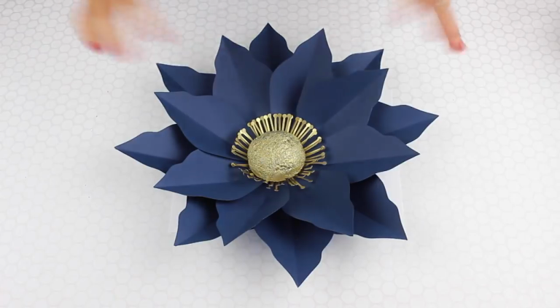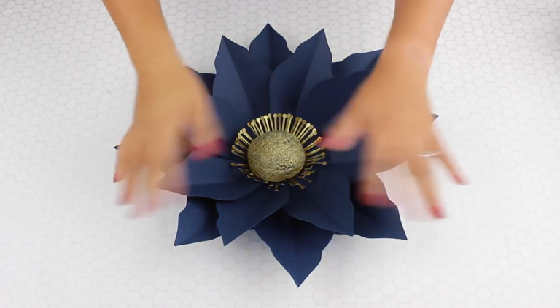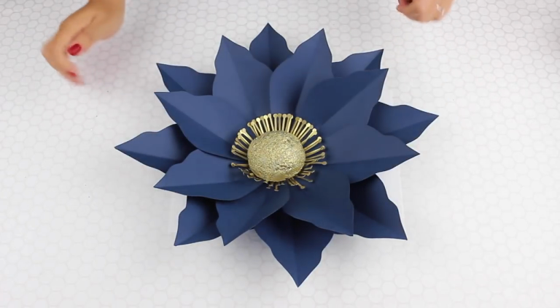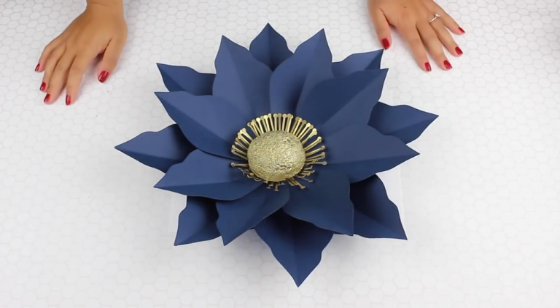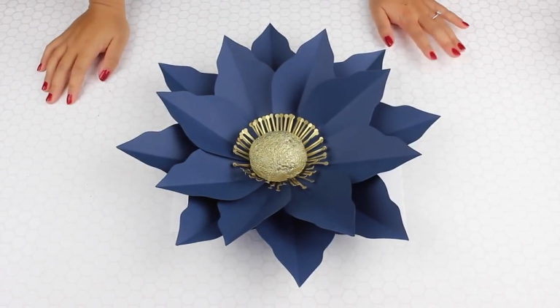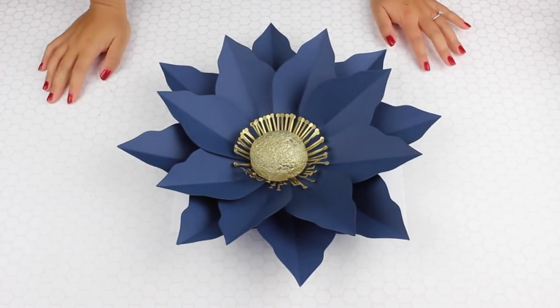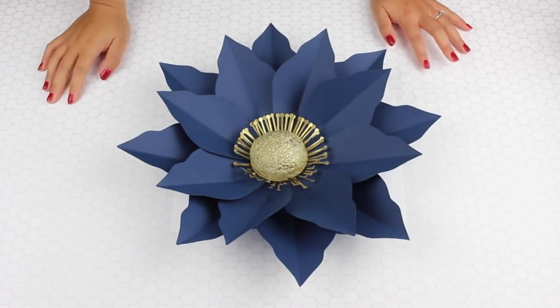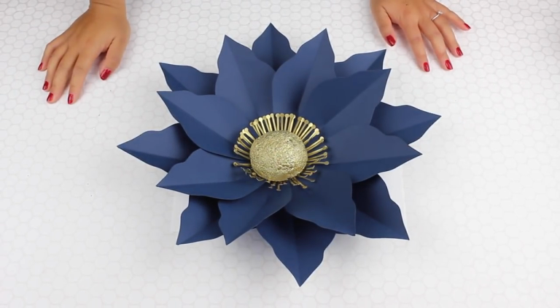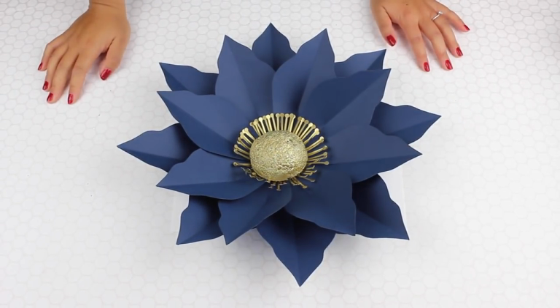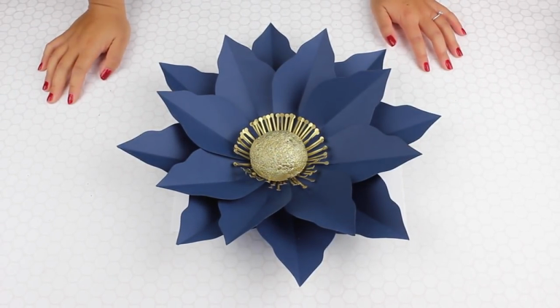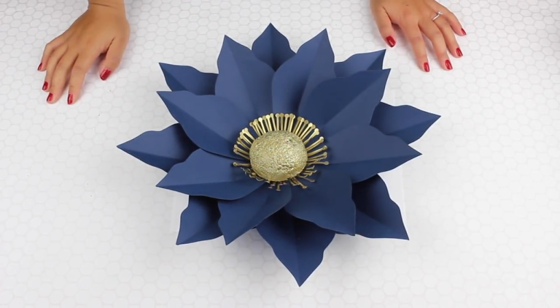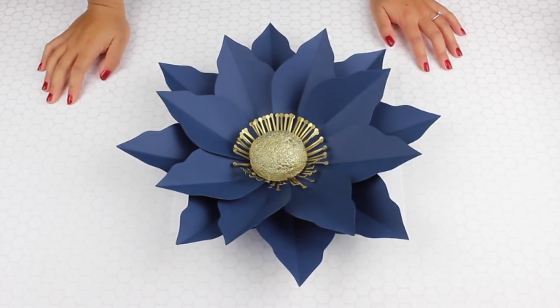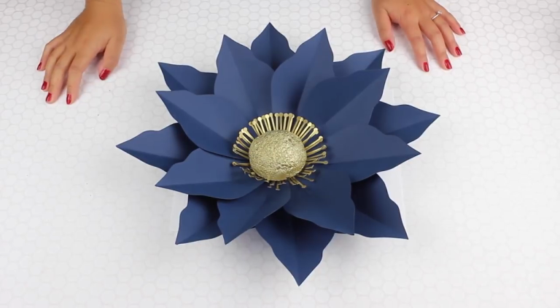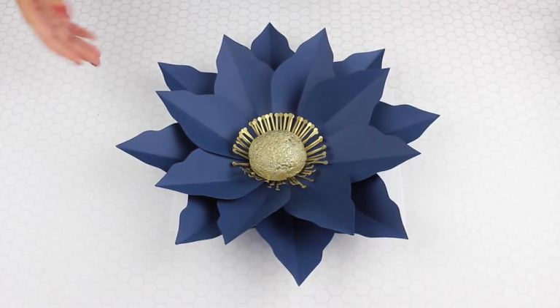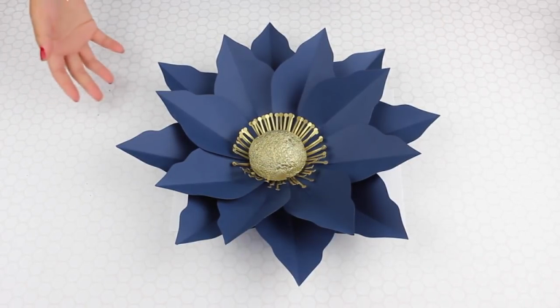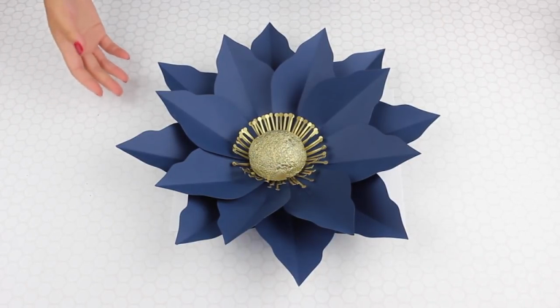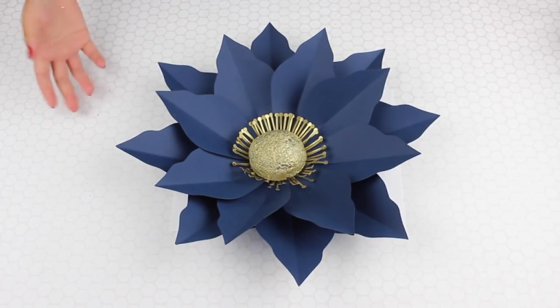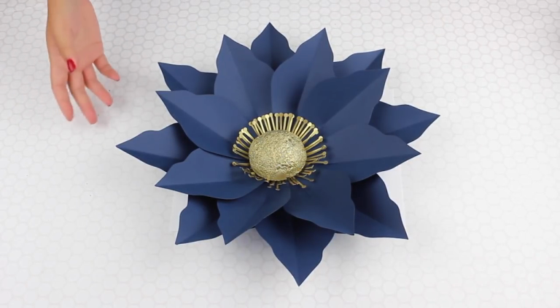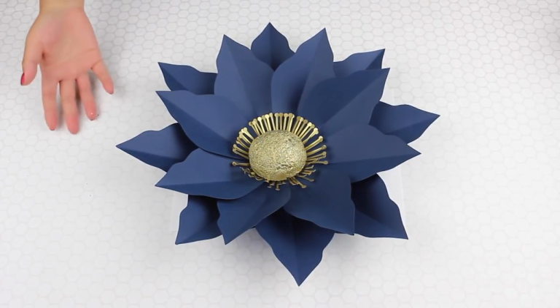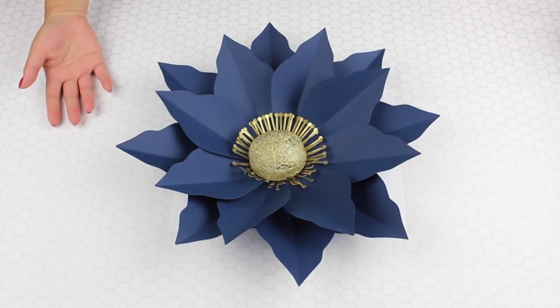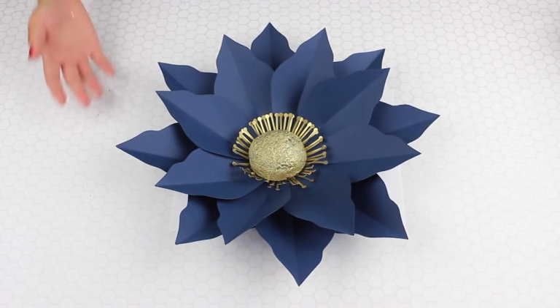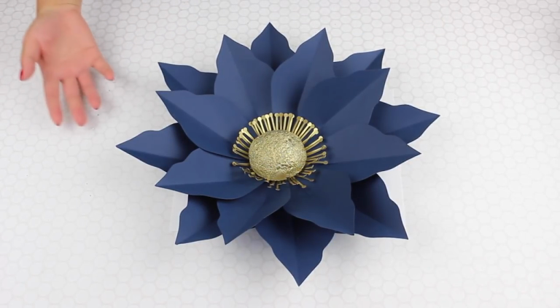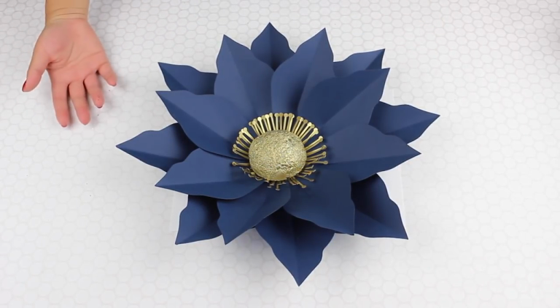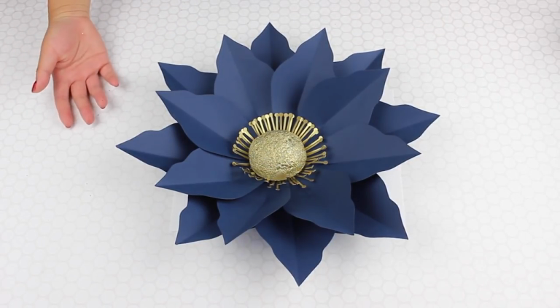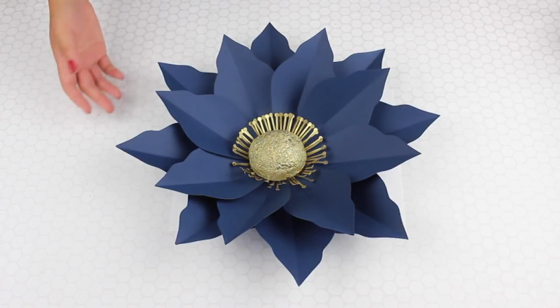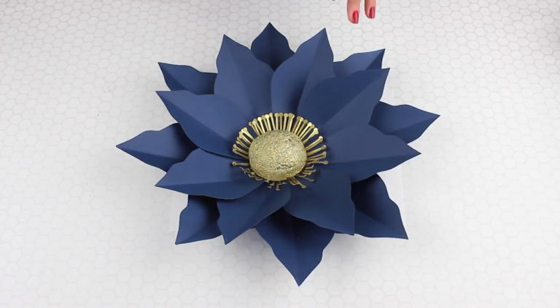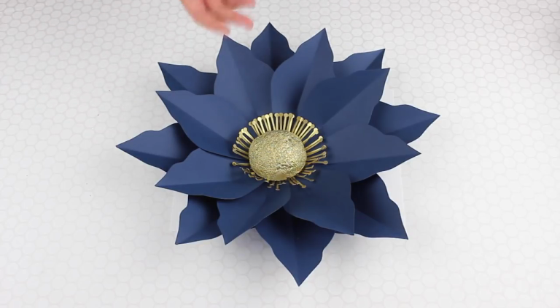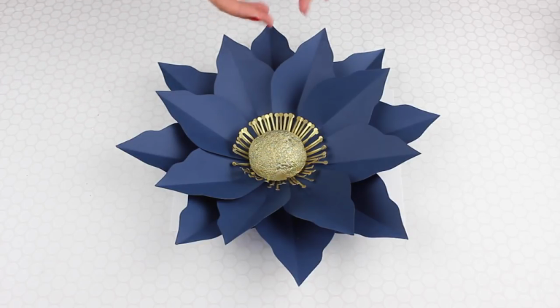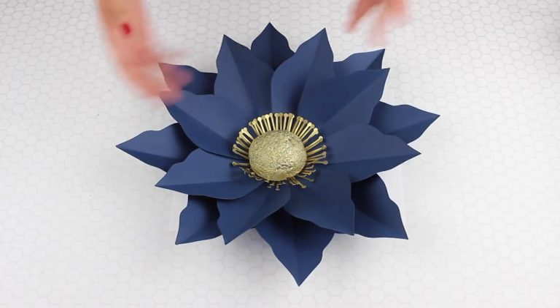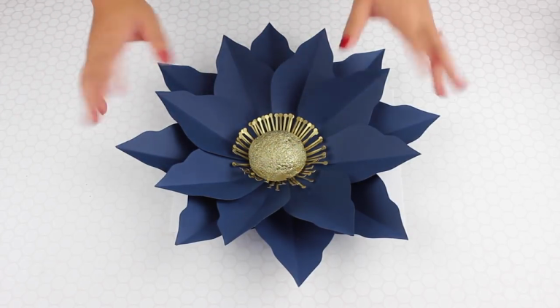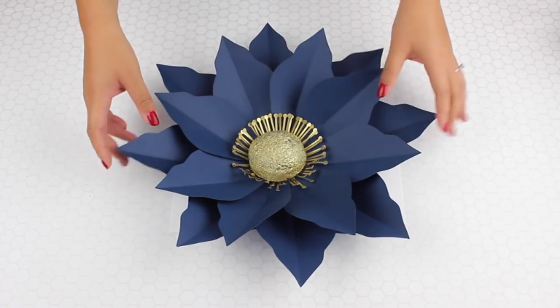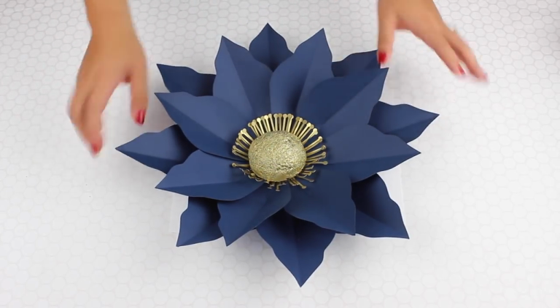Hi everyone! Today I wanted to show two types of gold centers that you can add to your flowers. I've been trying to film a lot of different gold centers that you can use, especially if you don't have a cutting machine to cut that fringe cut as I call it.